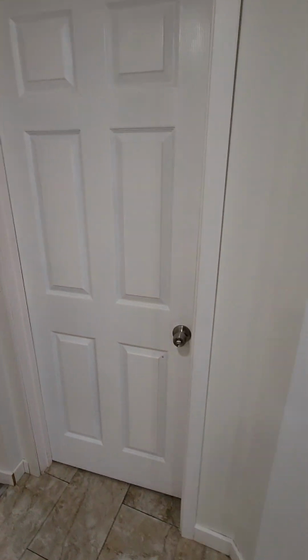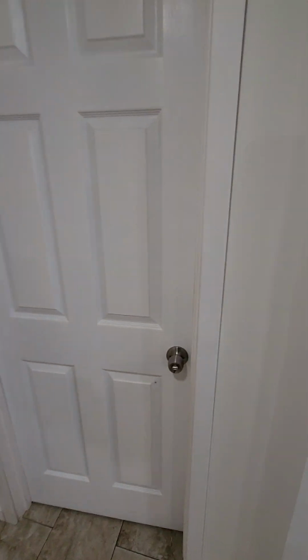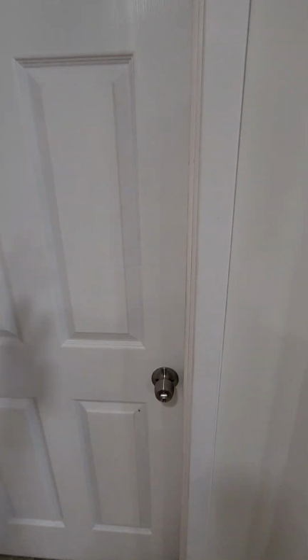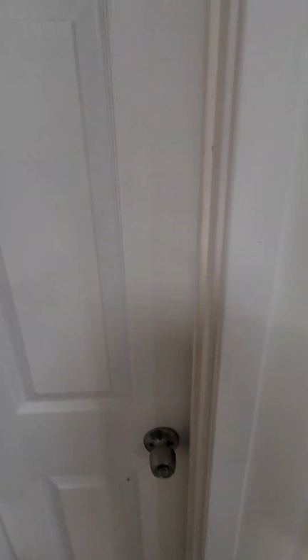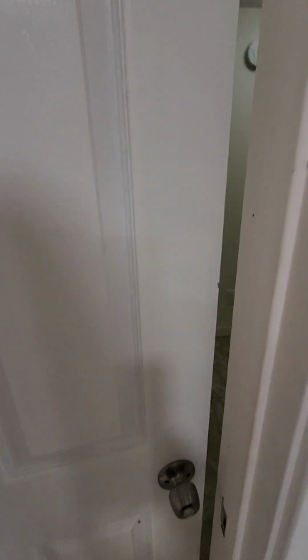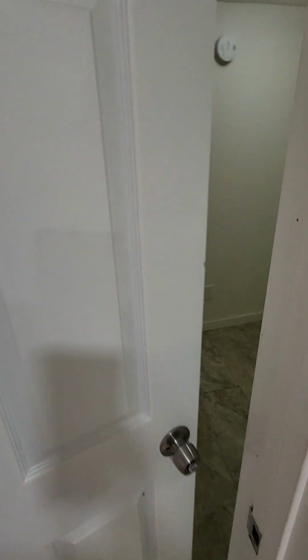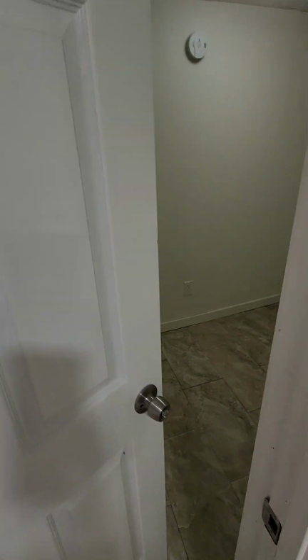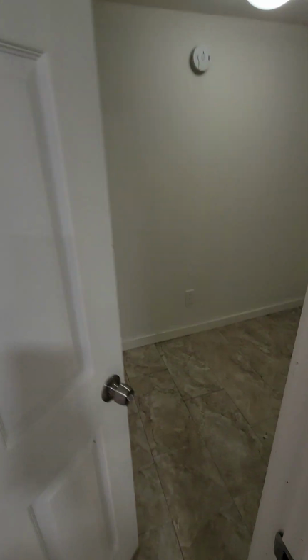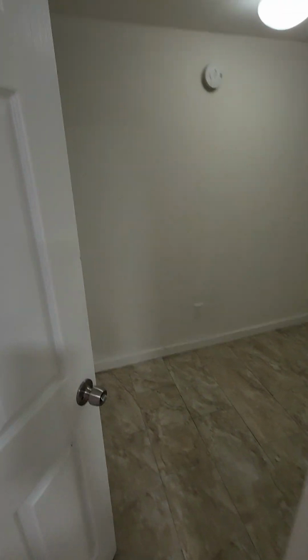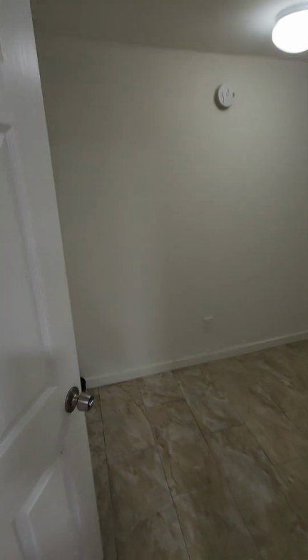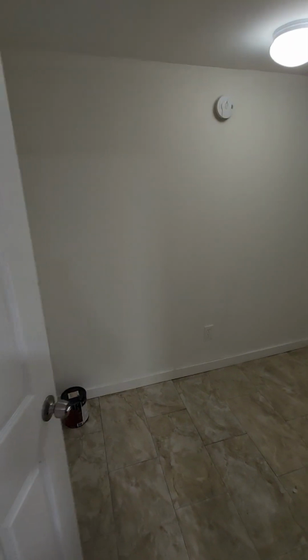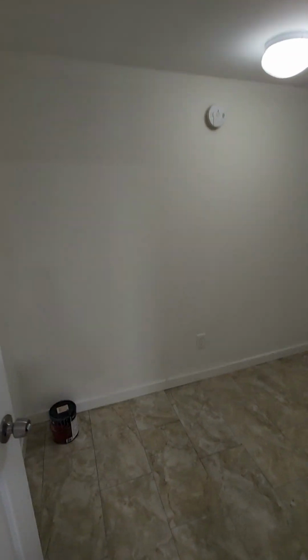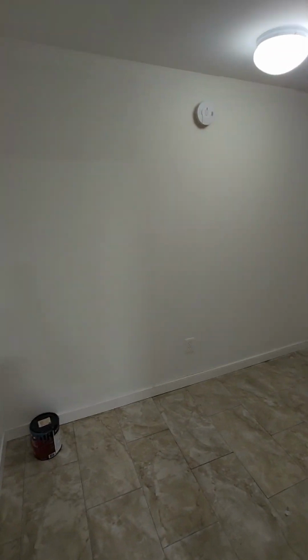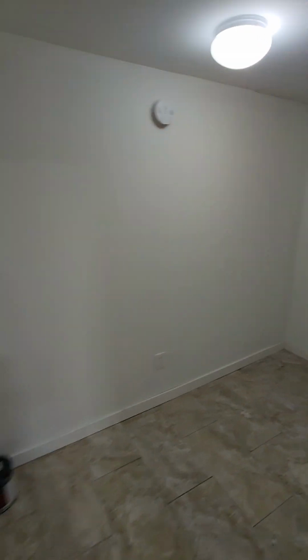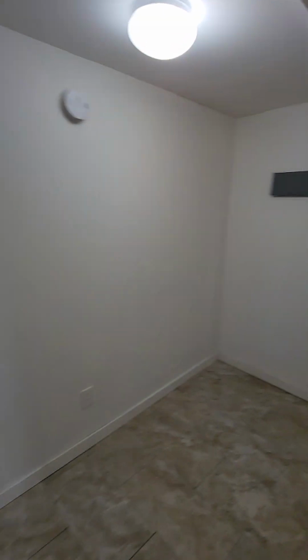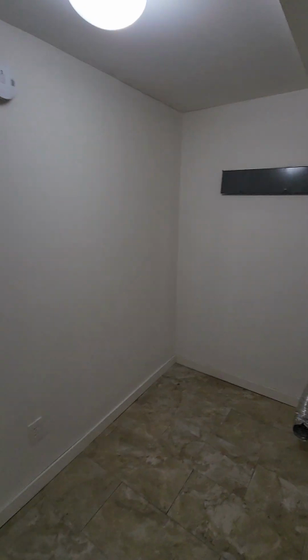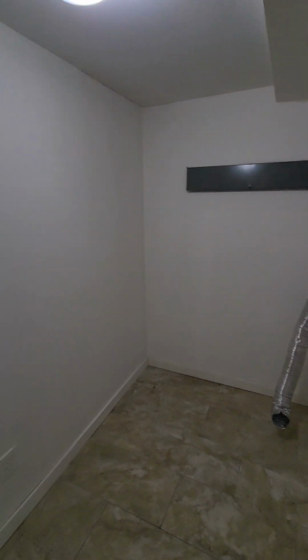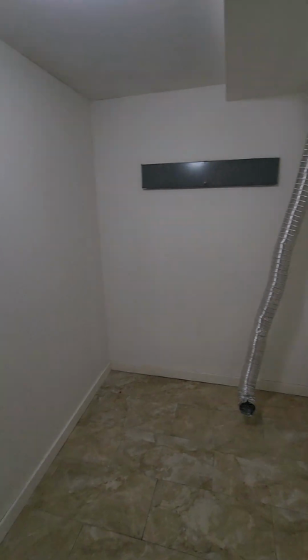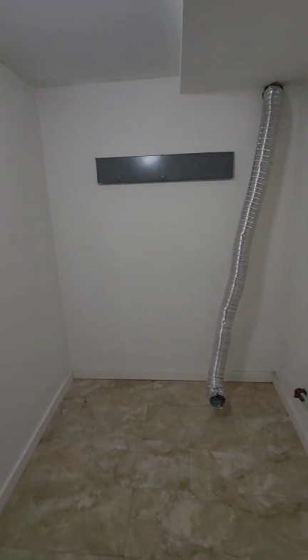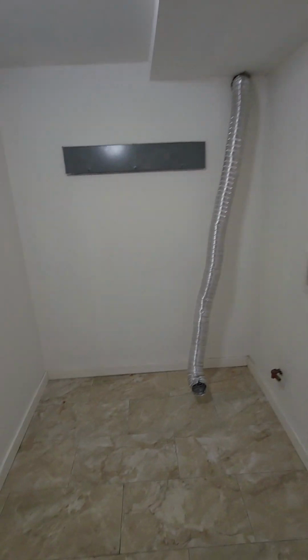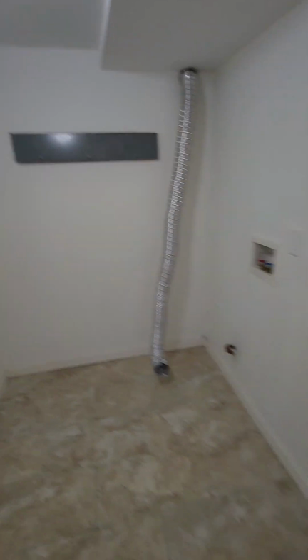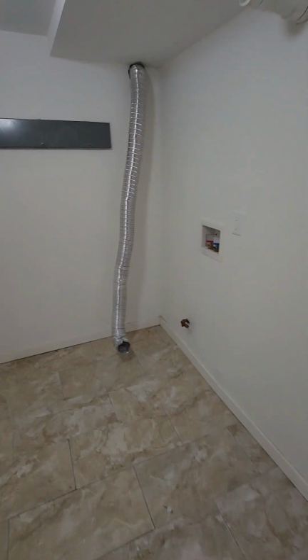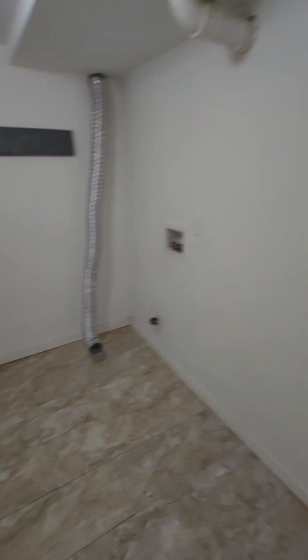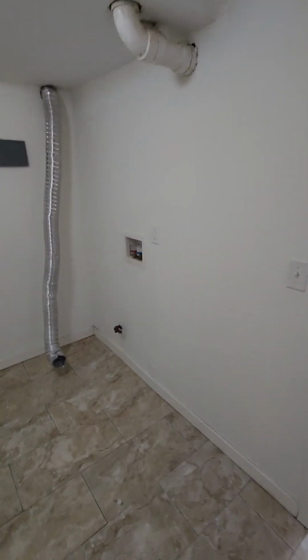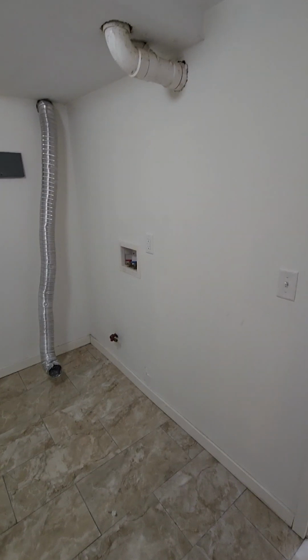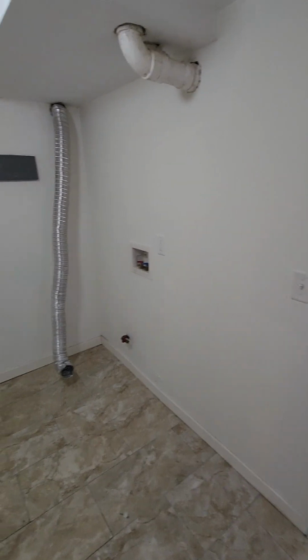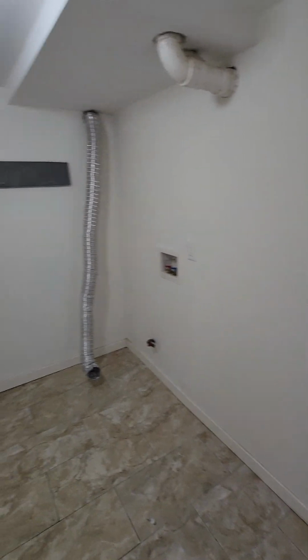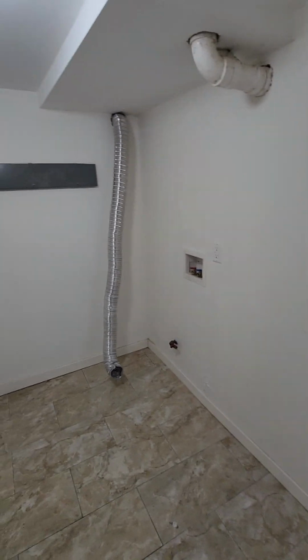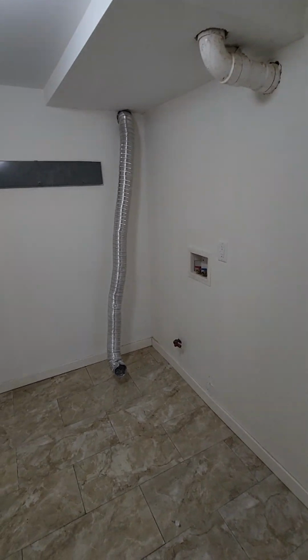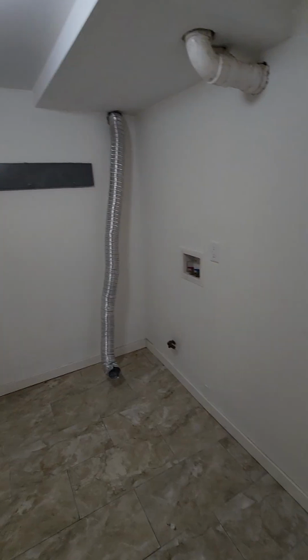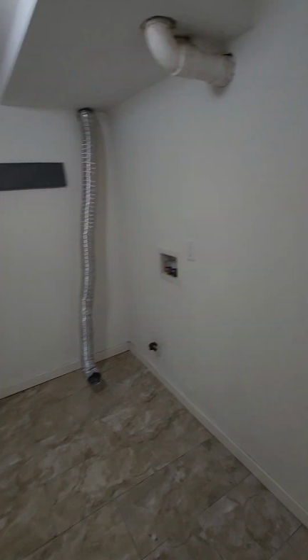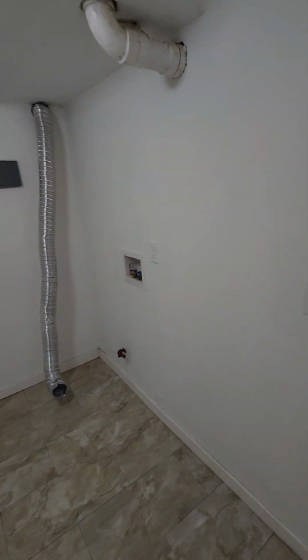Right off the kitchen here we have the laundry room. It's got the laundry hookups for you if you wanted to bring your own washer and dryer.